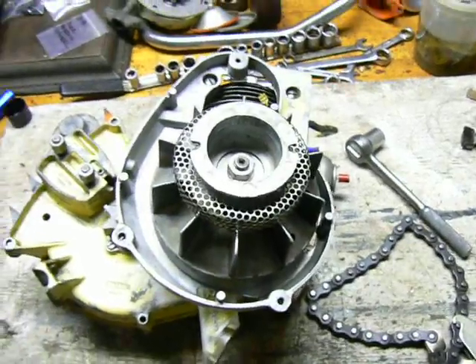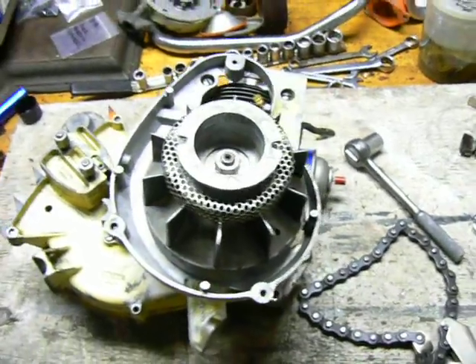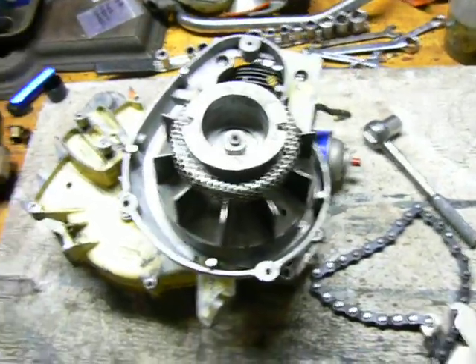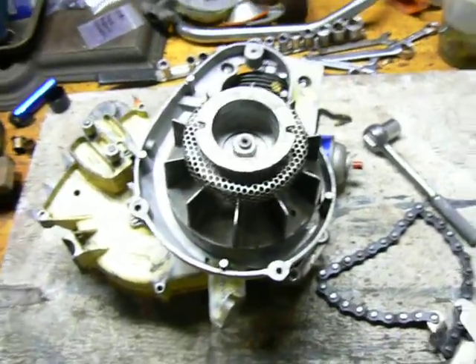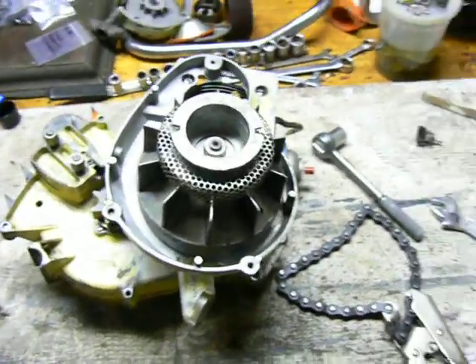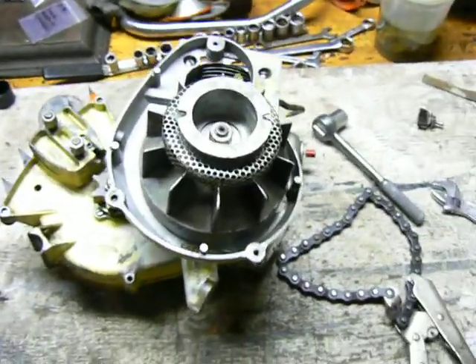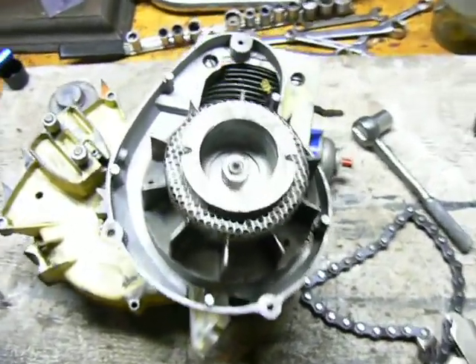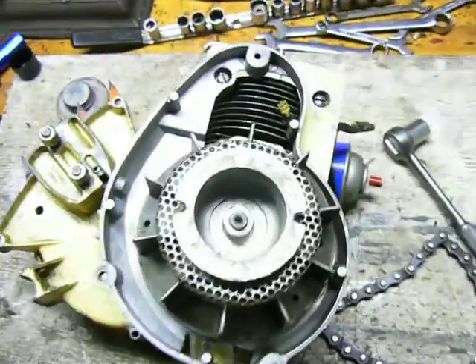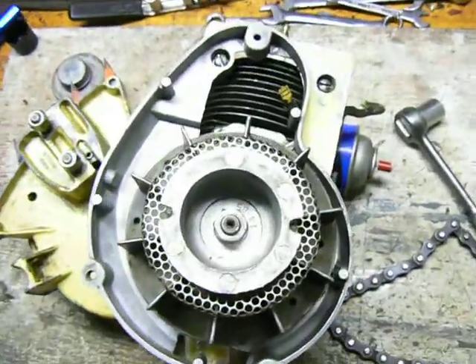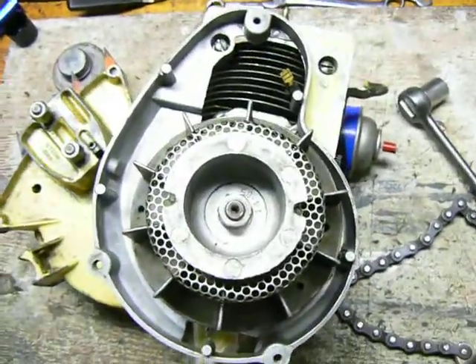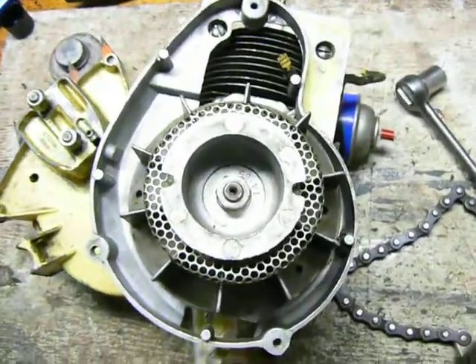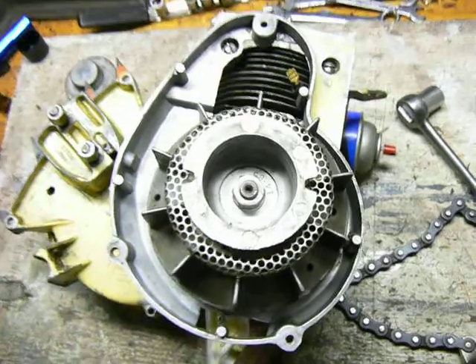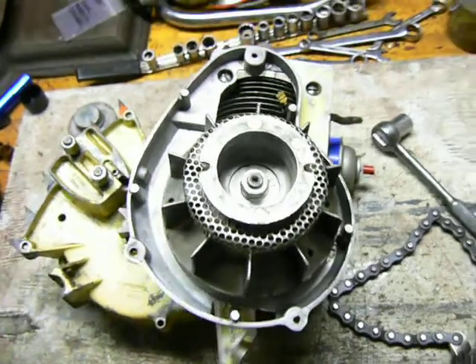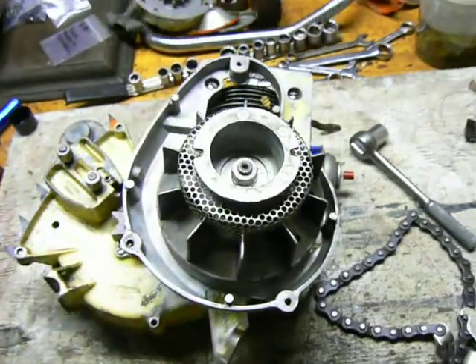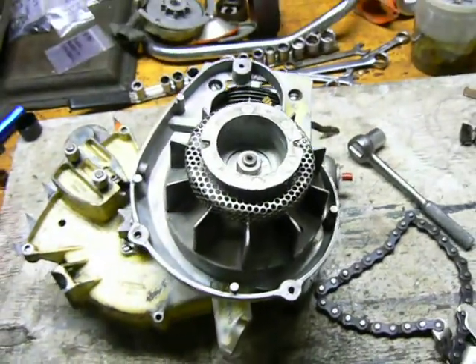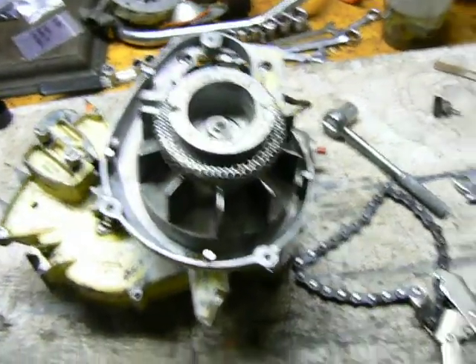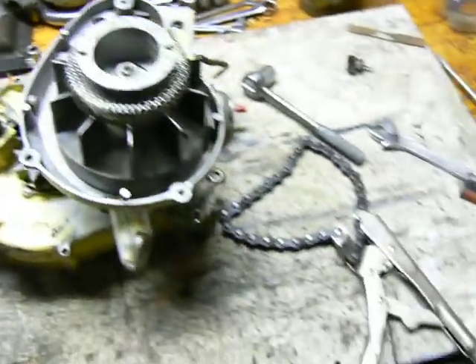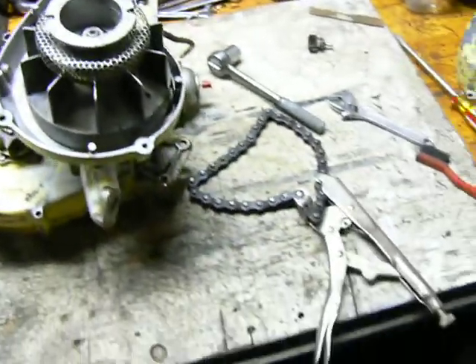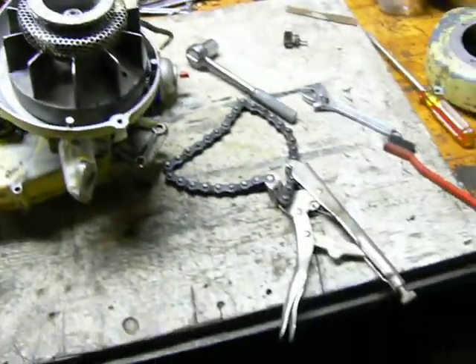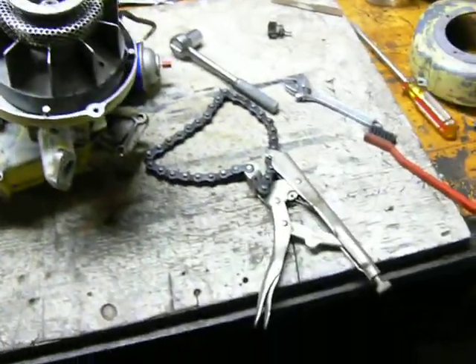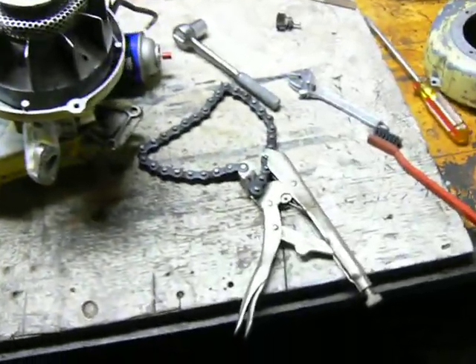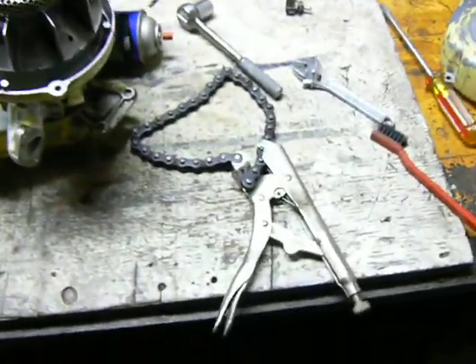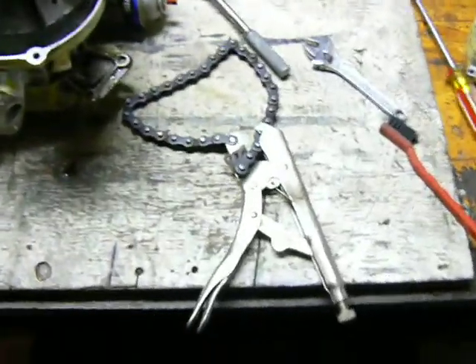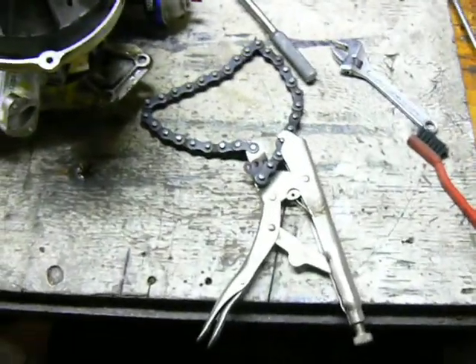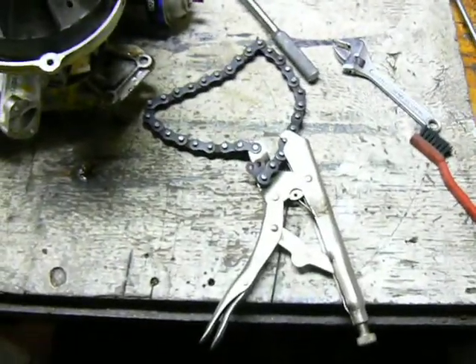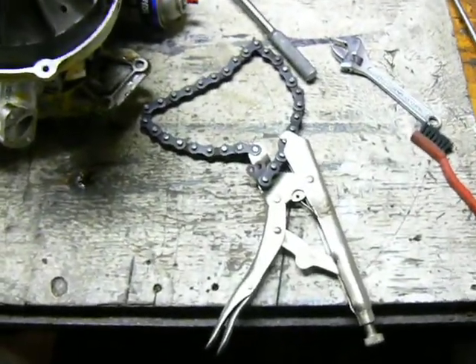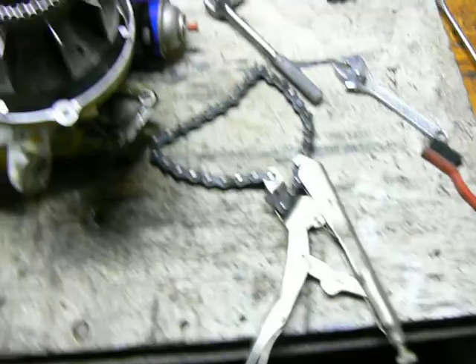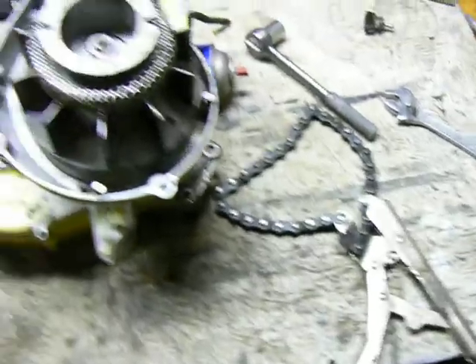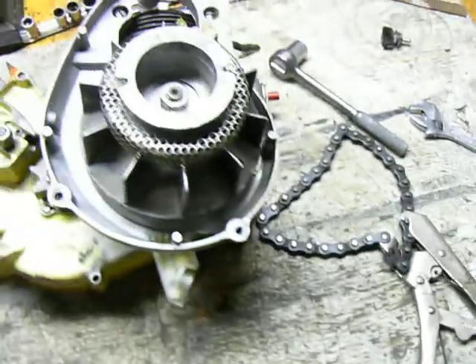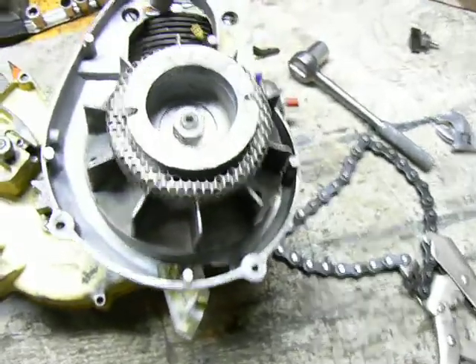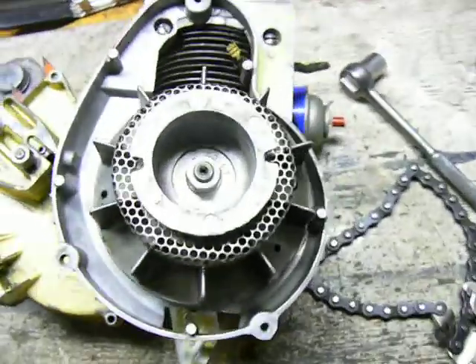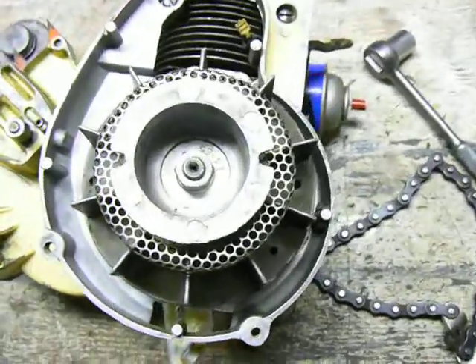Hello everybody. Welcome to another edition of Home Shop Tips. This is going to be a real simple one about strap wrenches and removing flywheels.